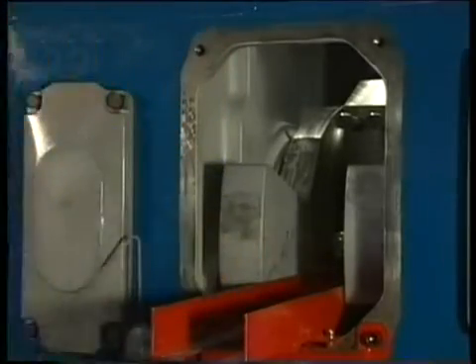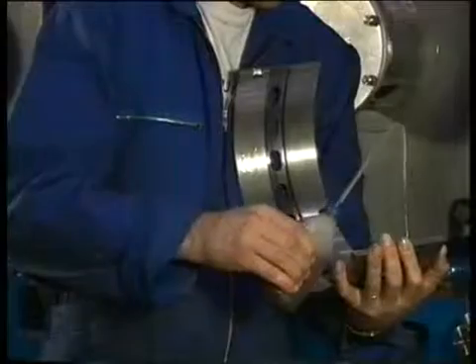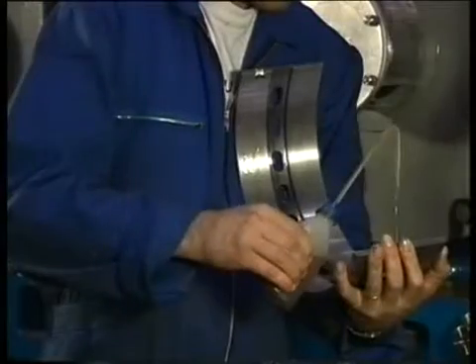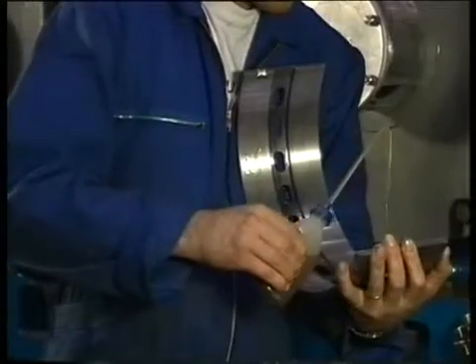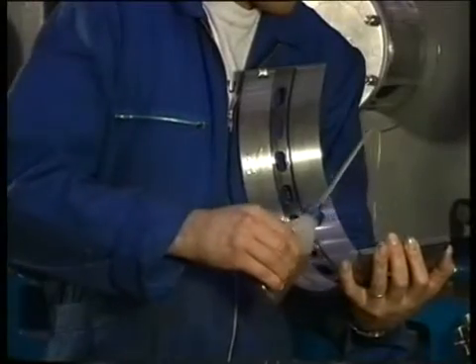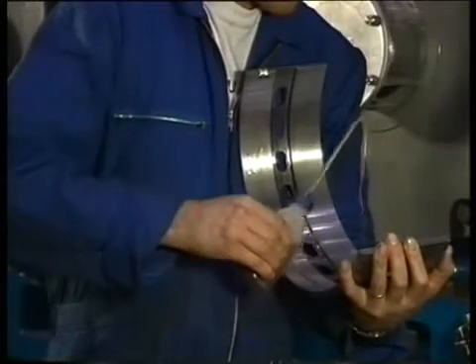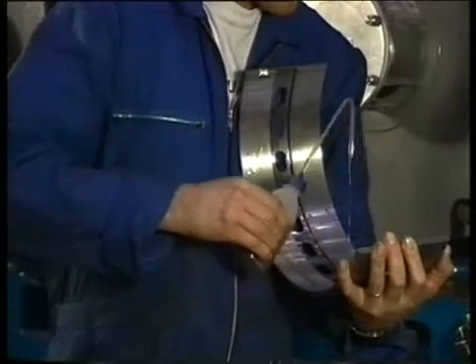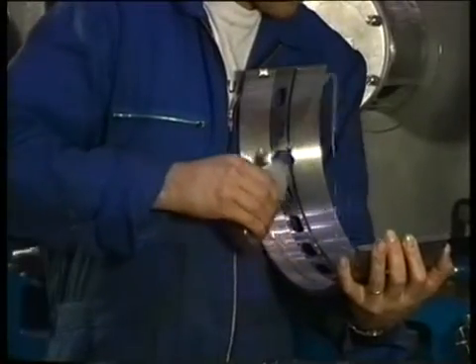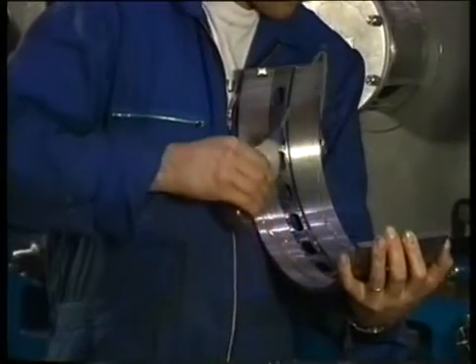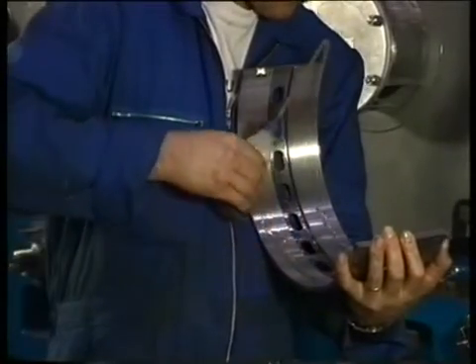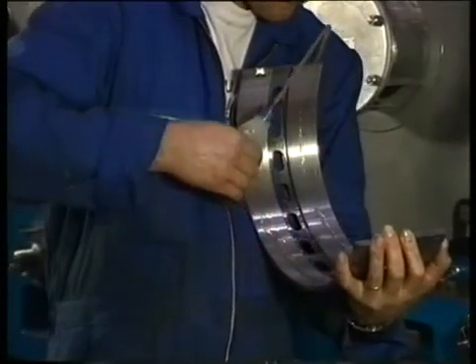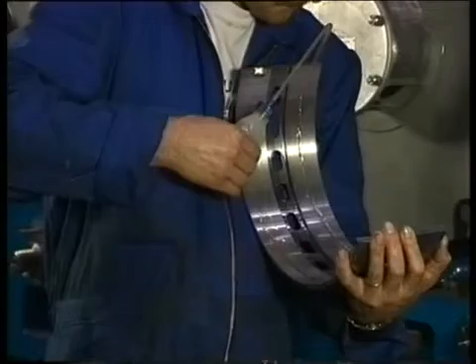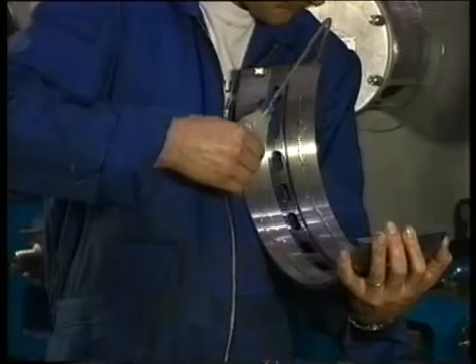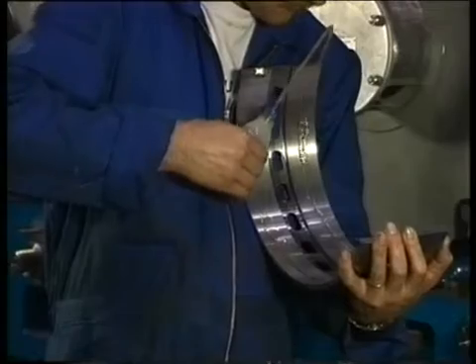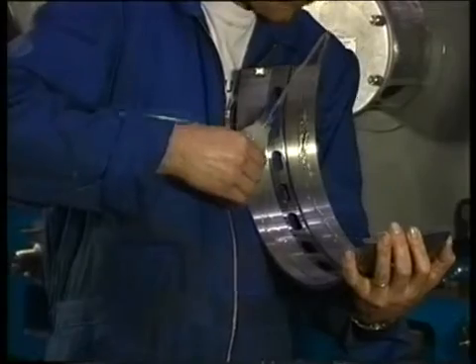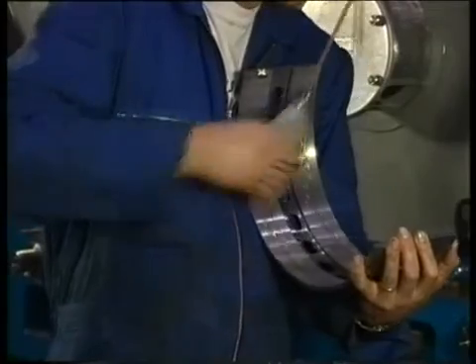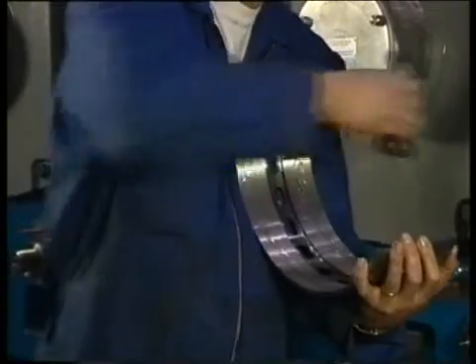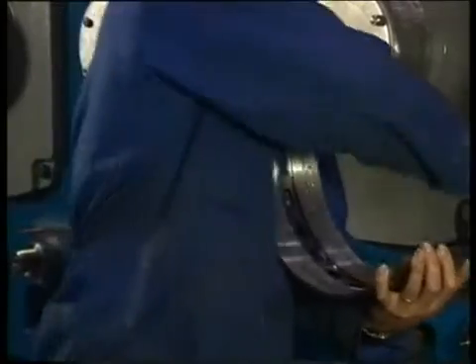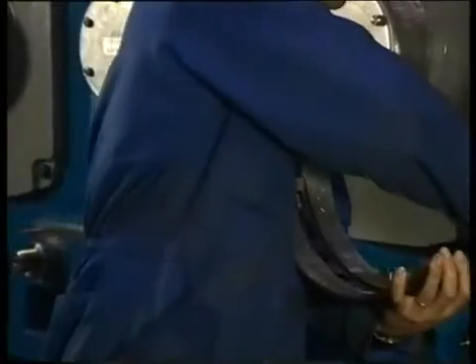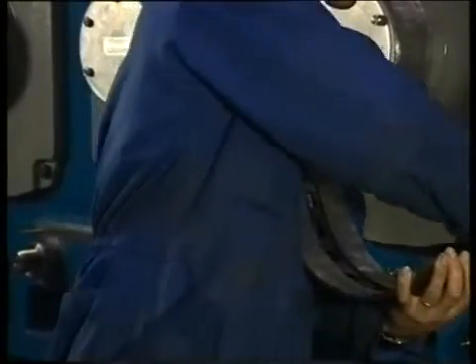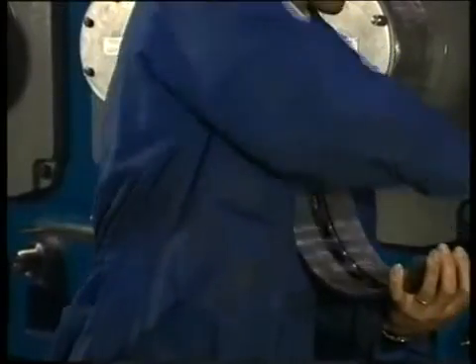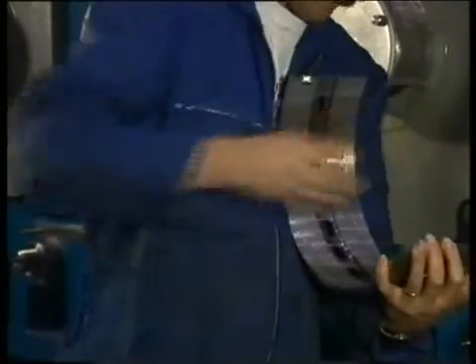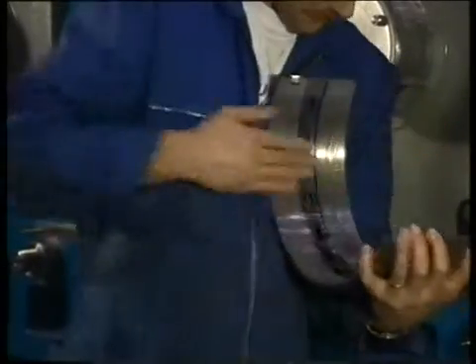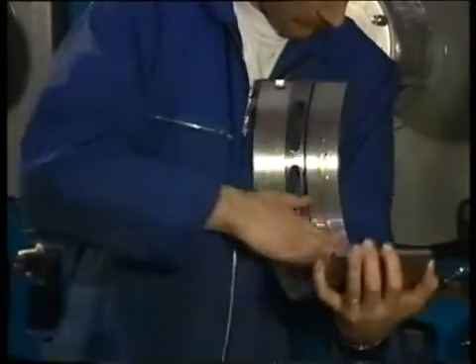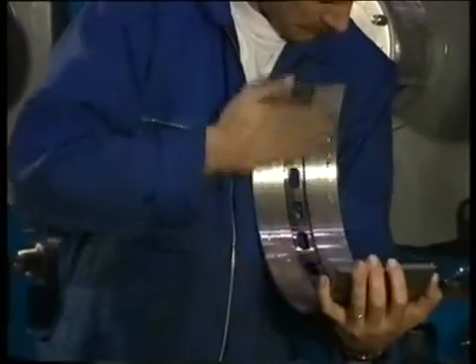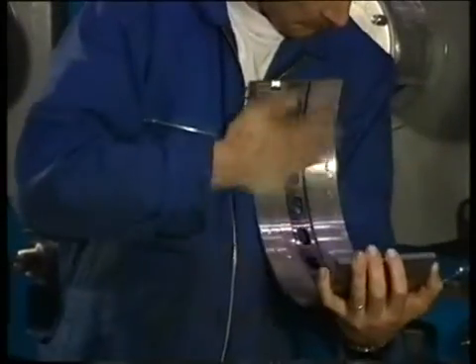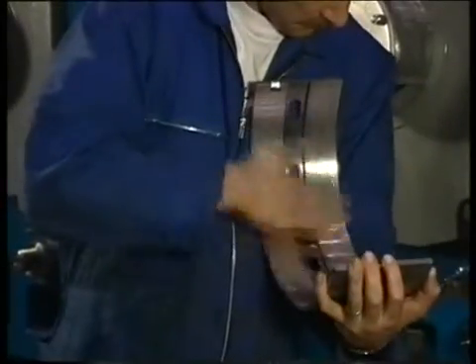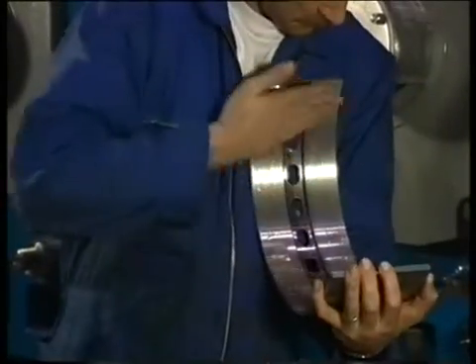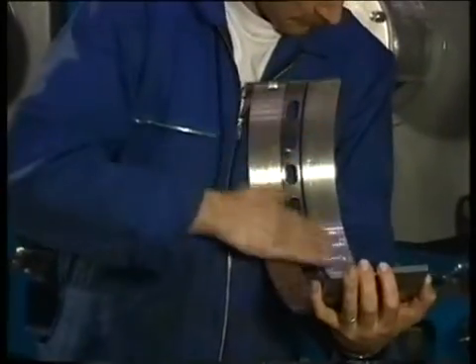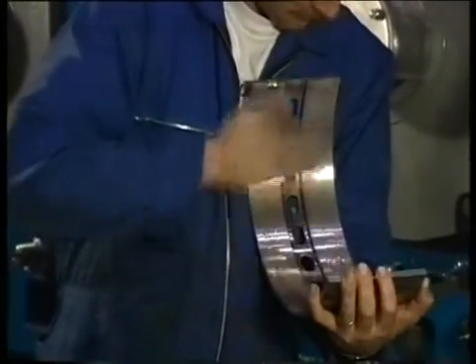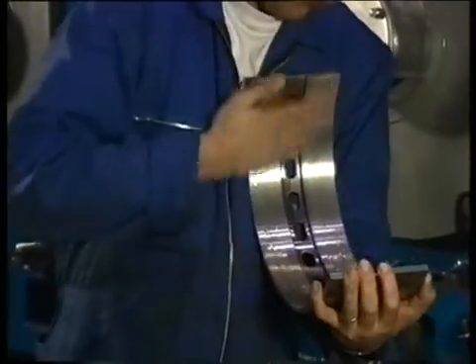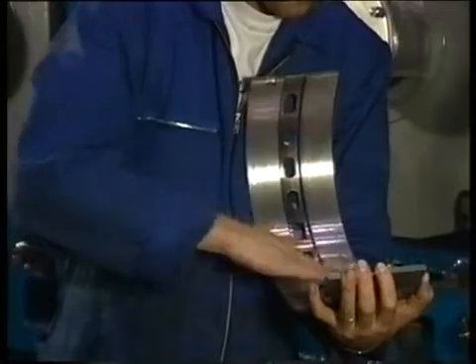Then oil the lower bearing shell. This one can be recognized by the uninterrupted lubricating oil groove. Repeat the preceding procedure.